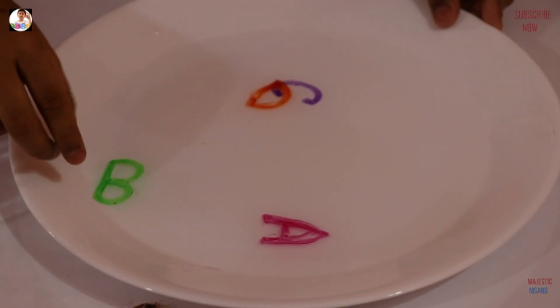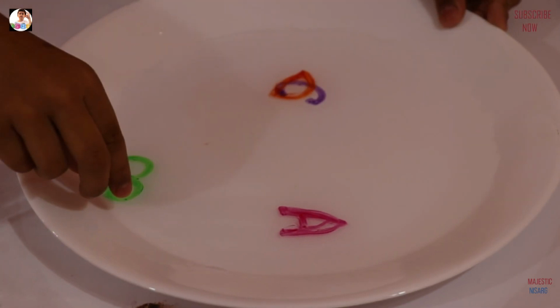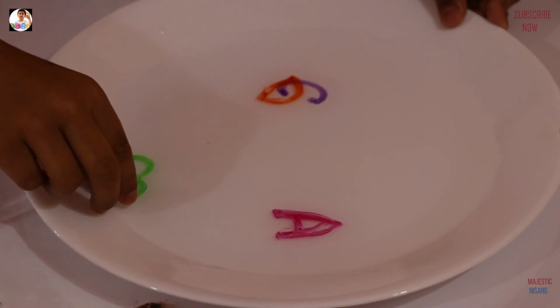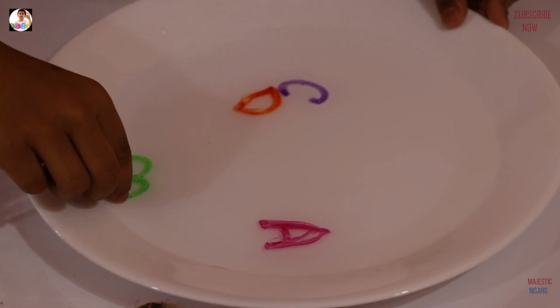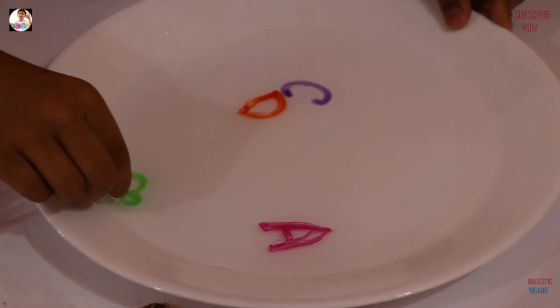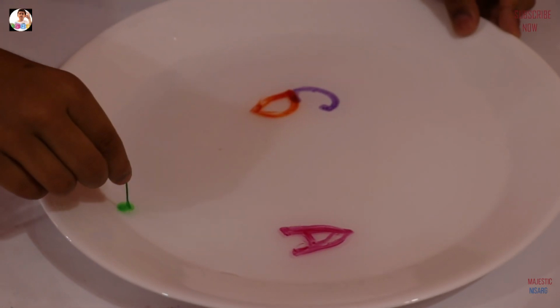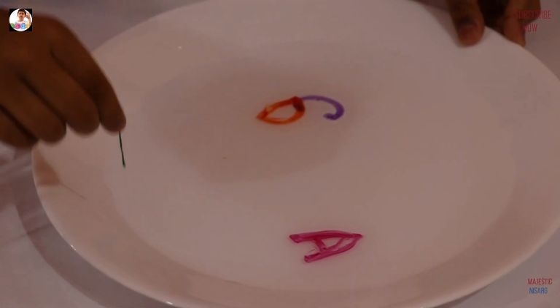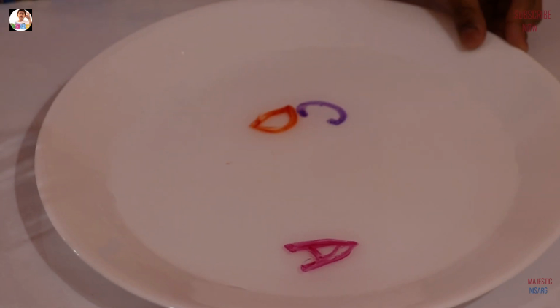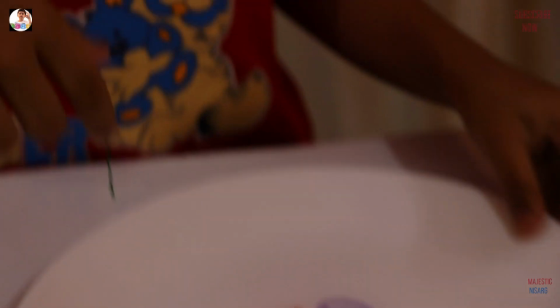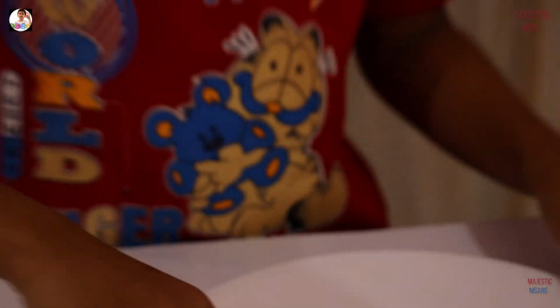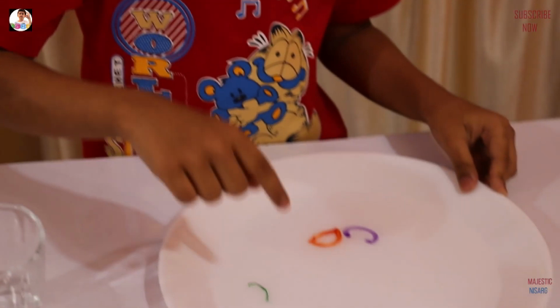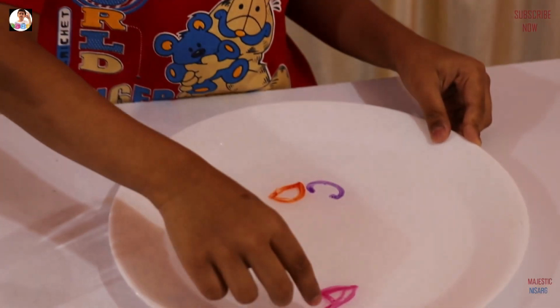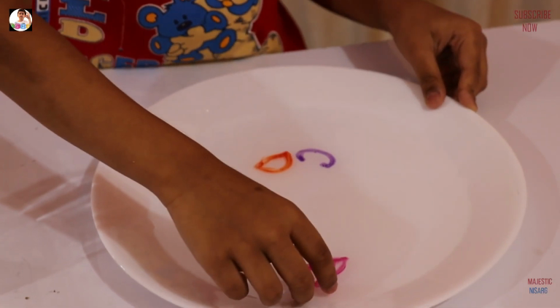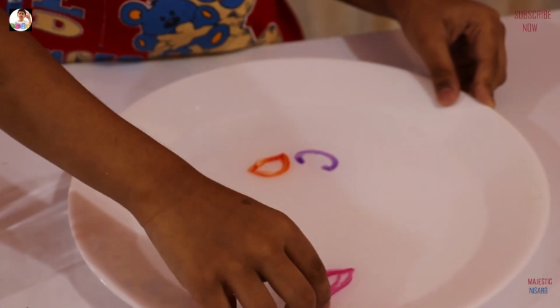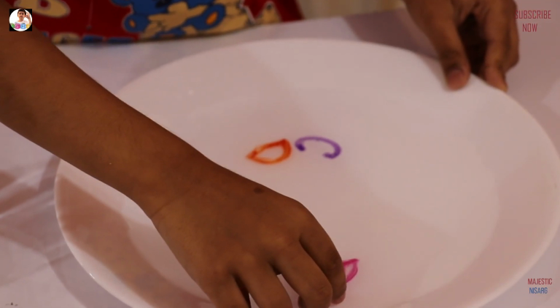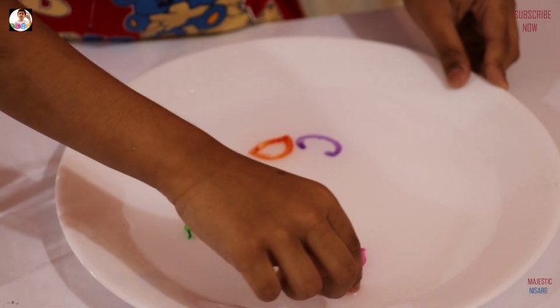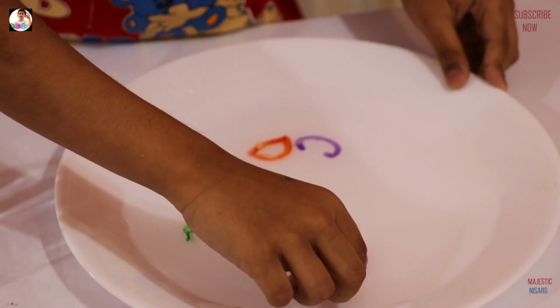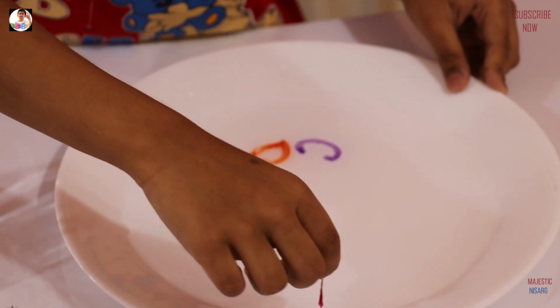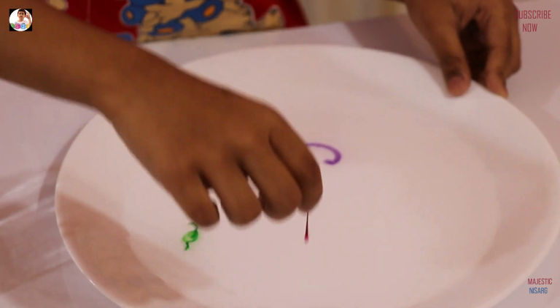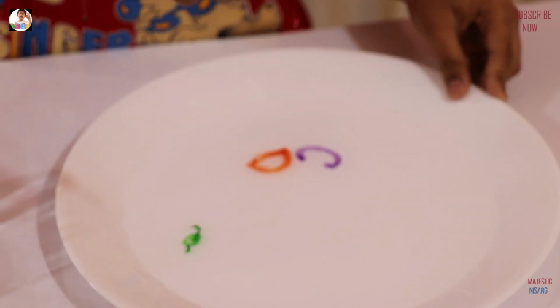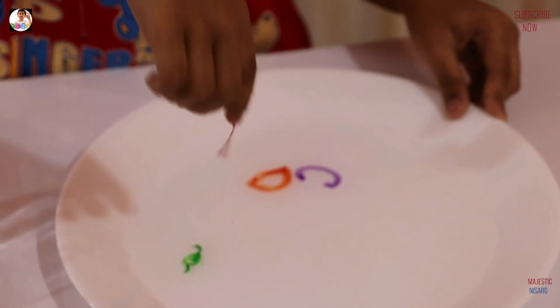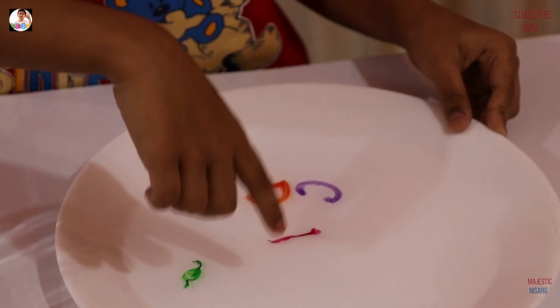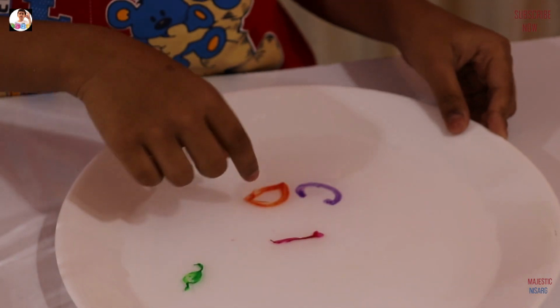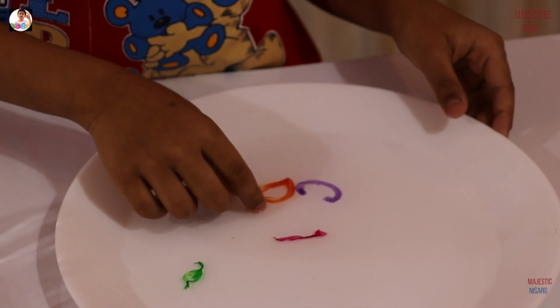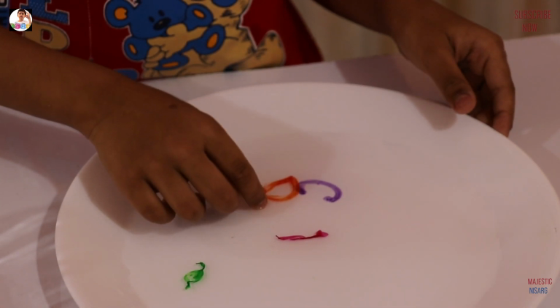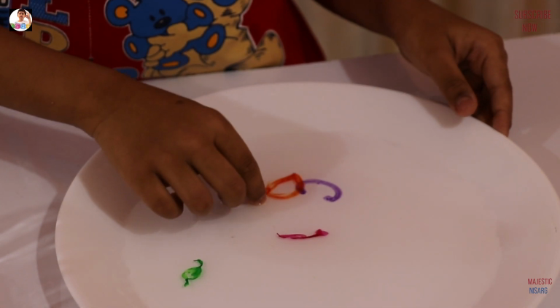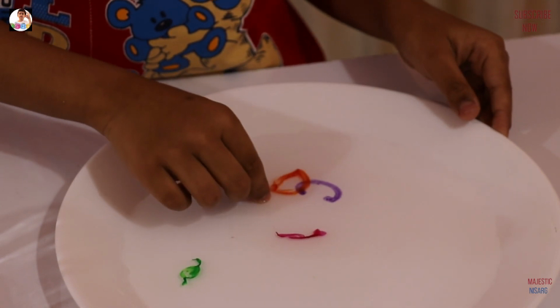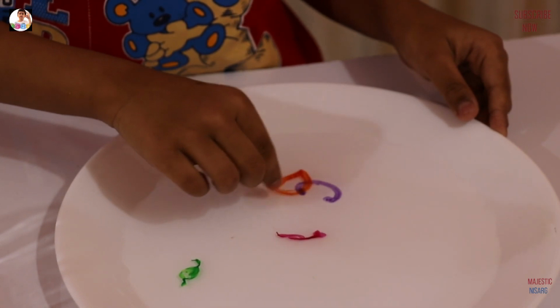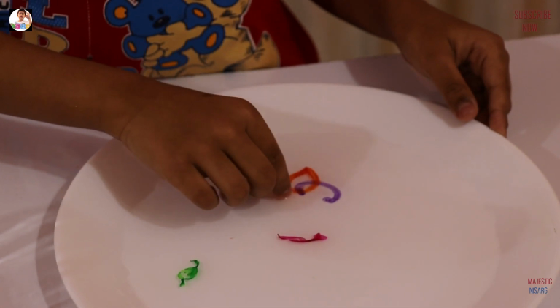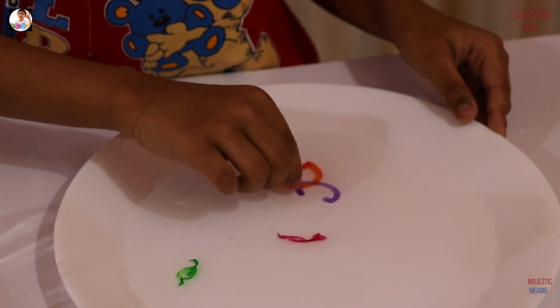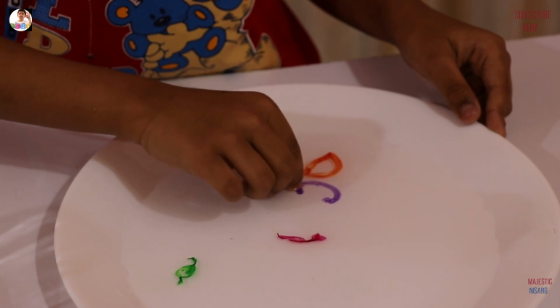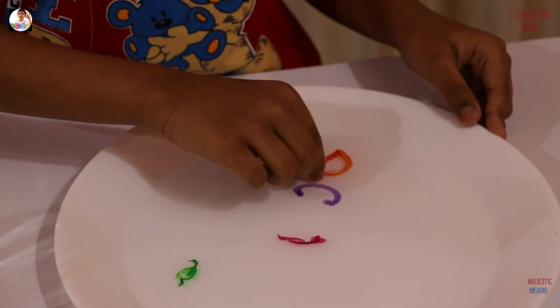Guys, look. When I pull this part — now look, see. Now guys, look. Grab this part. Now when I pull it up — ta-daaam! A mini hidden magic trick.